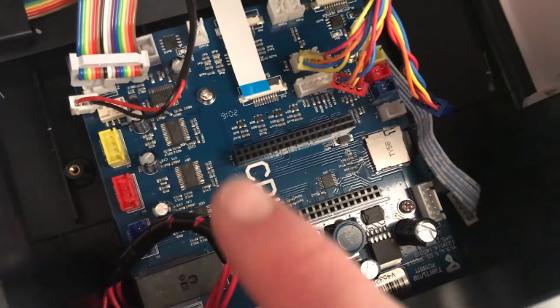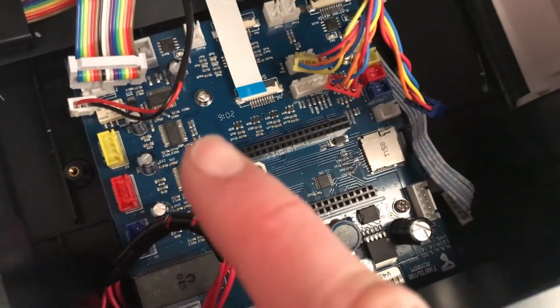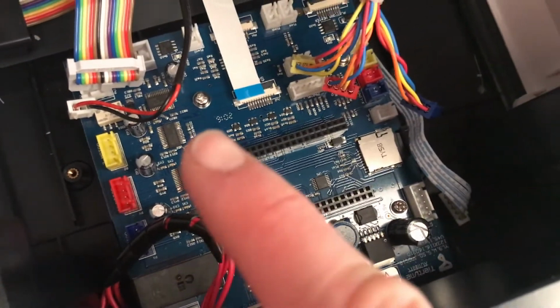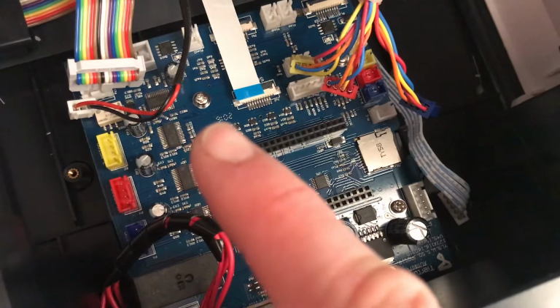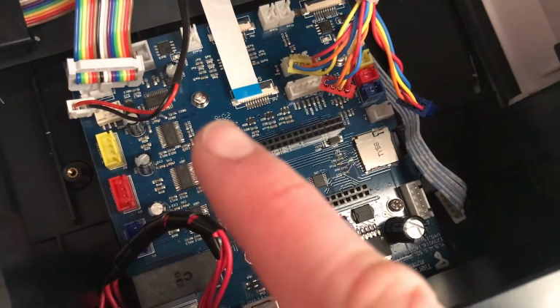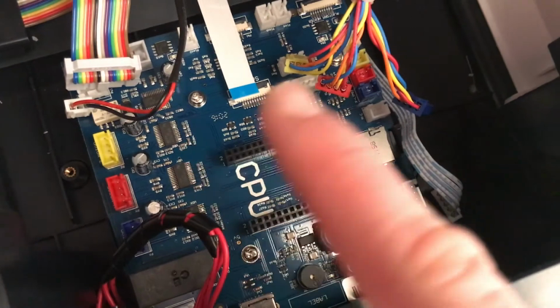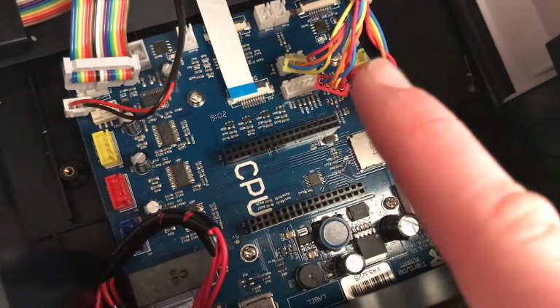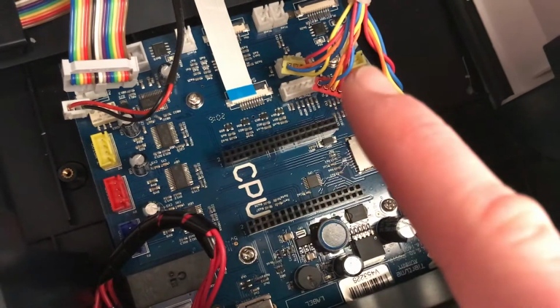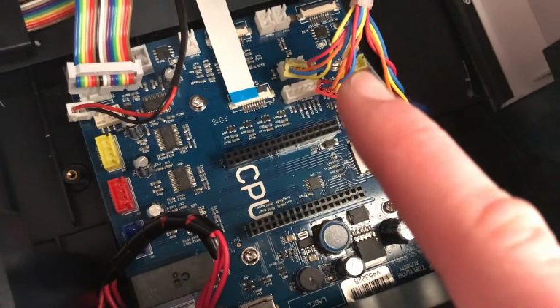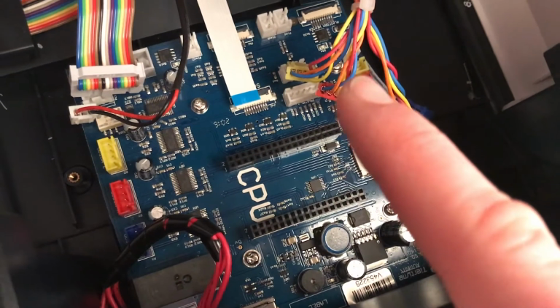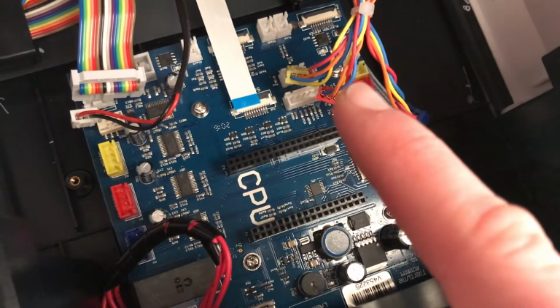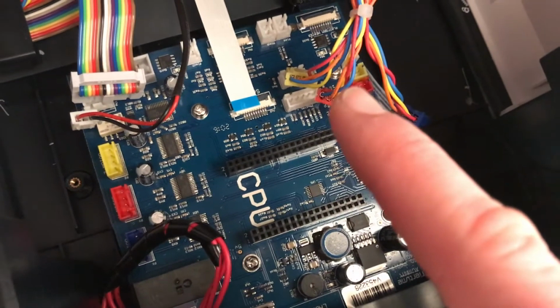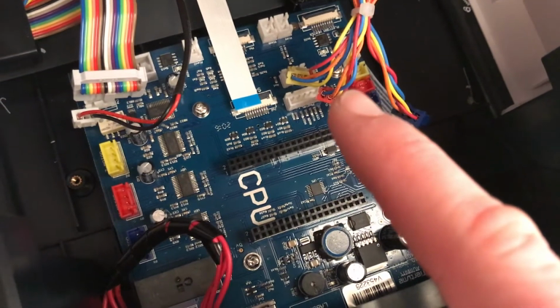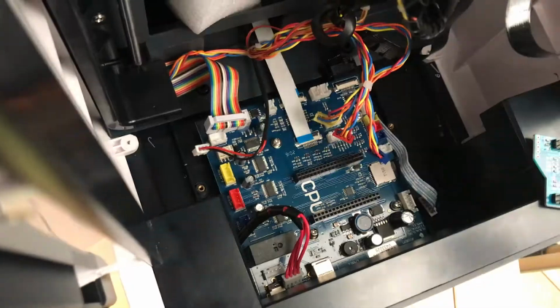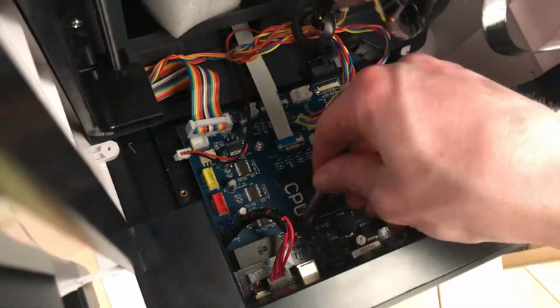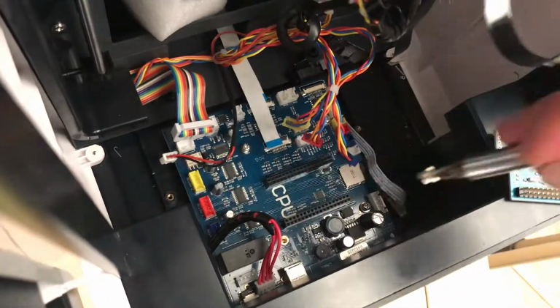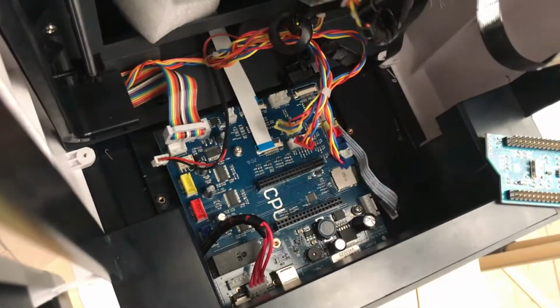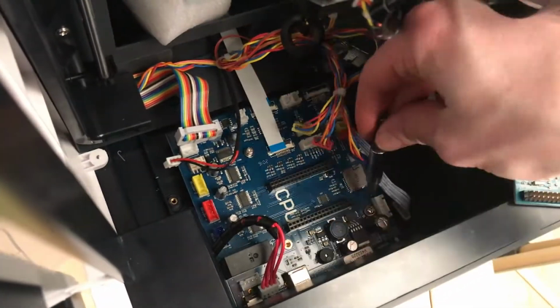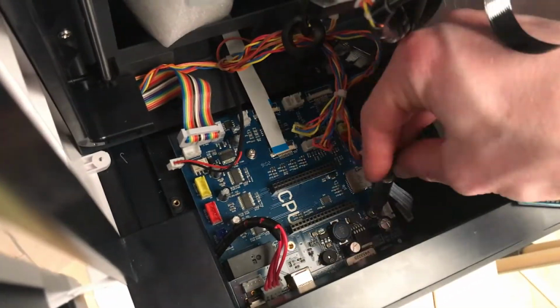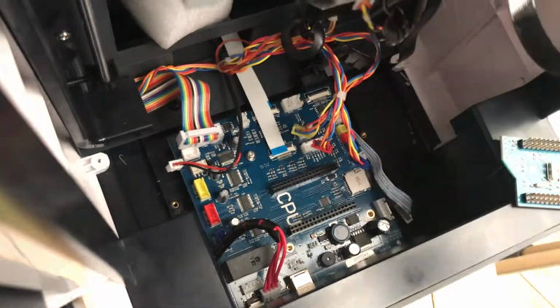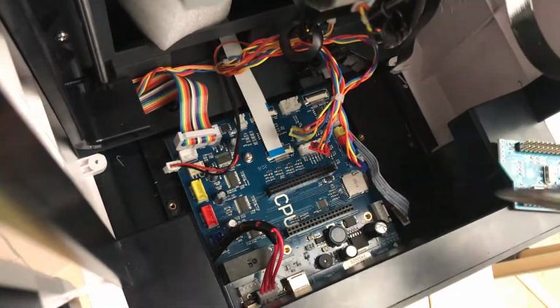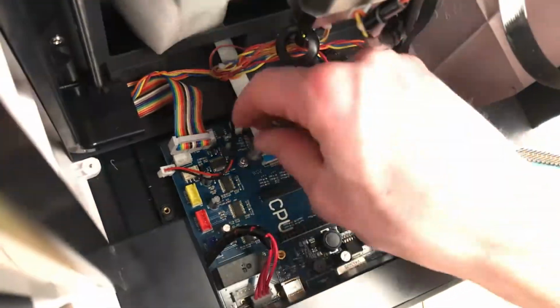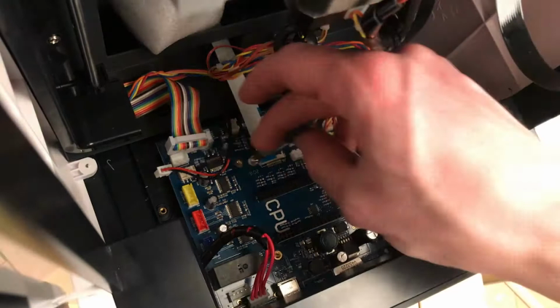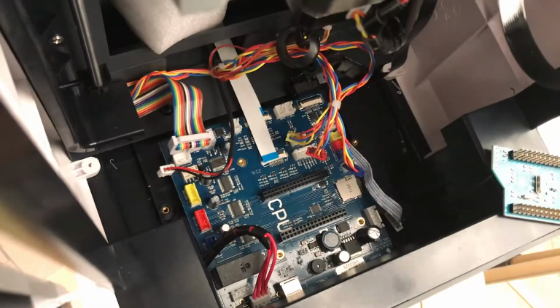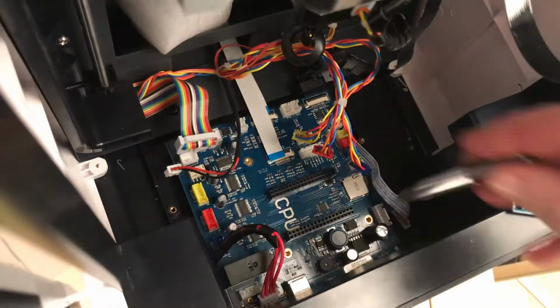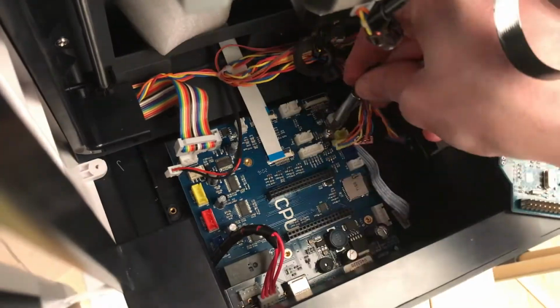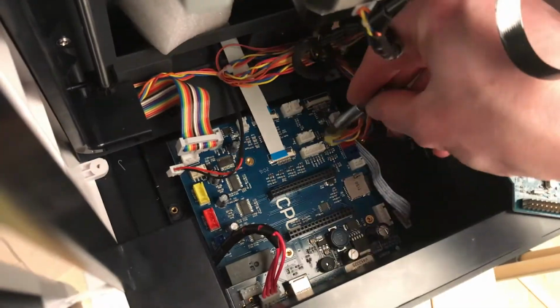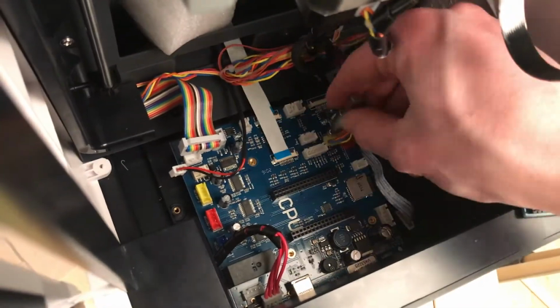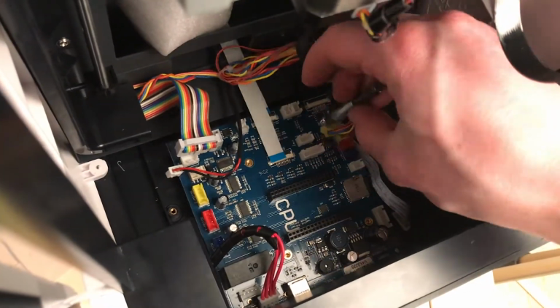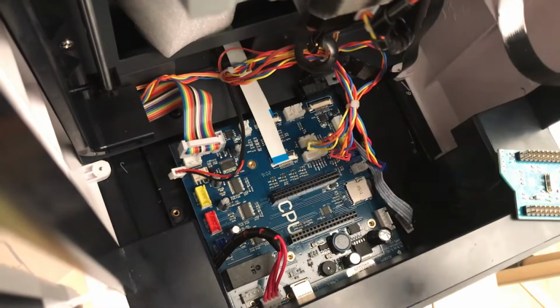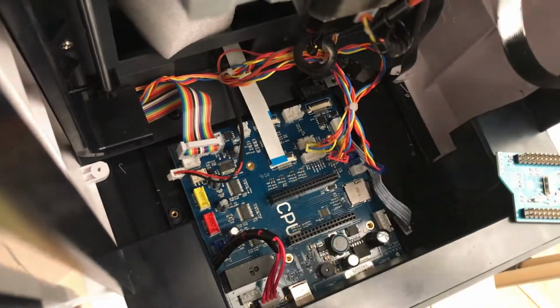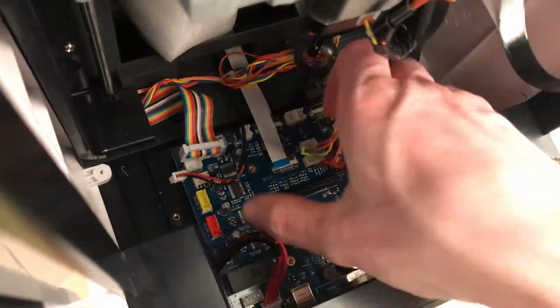Four screws next to remove the board — magnetic screwdriver time again. Carefully remove those and take the board out, making sure you don't damage any of the ribbon cables.